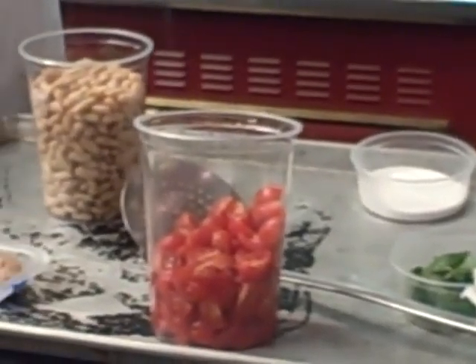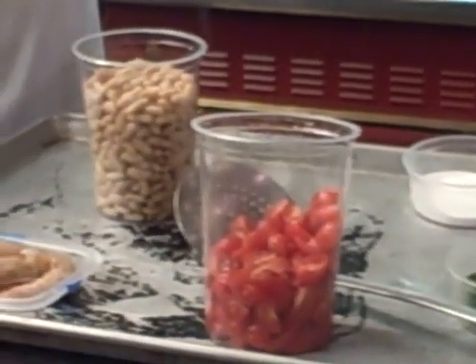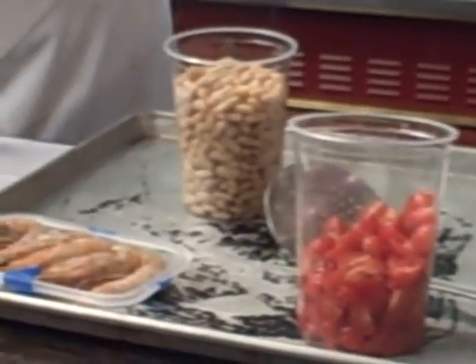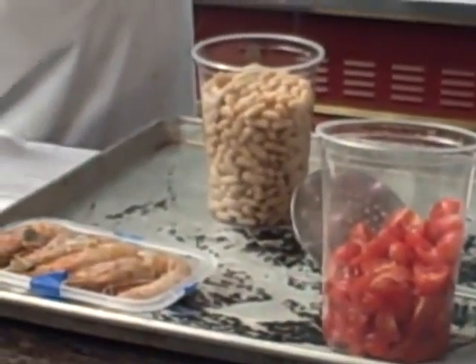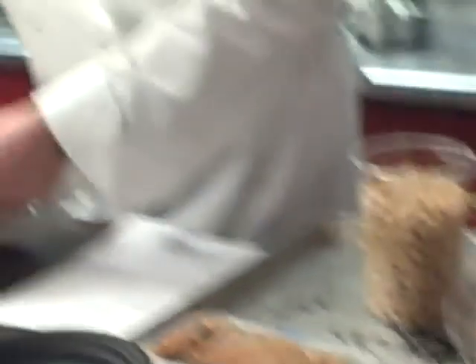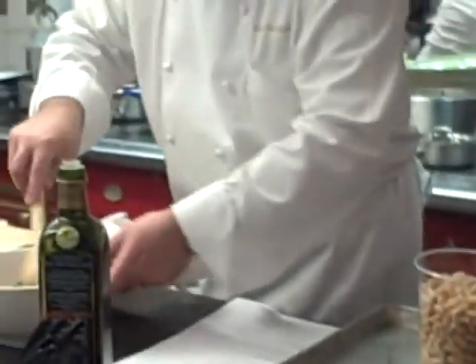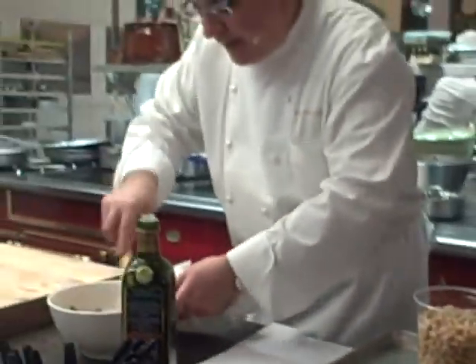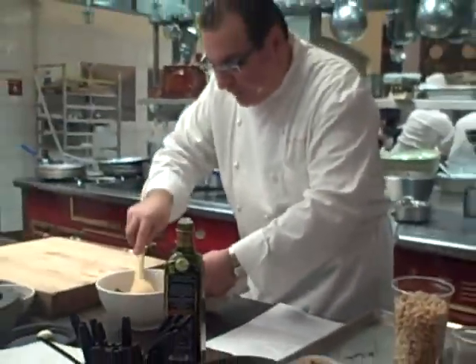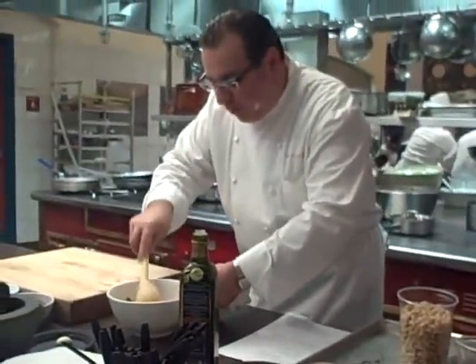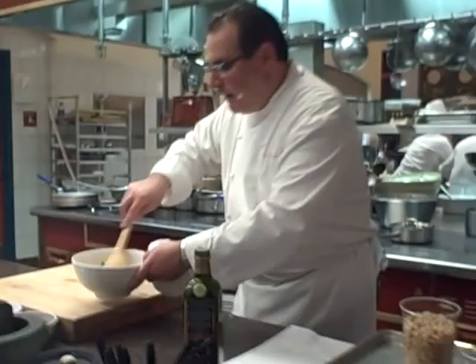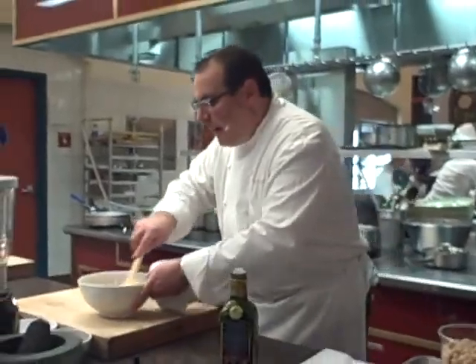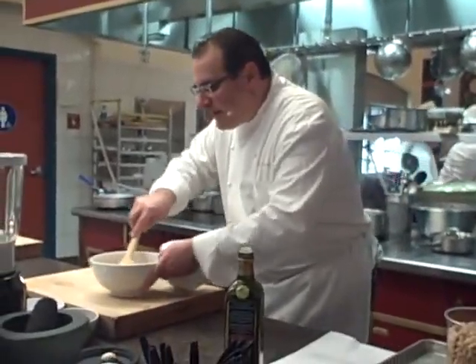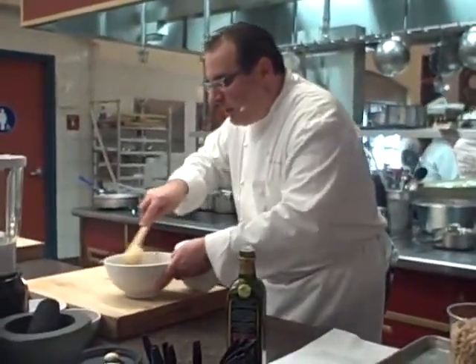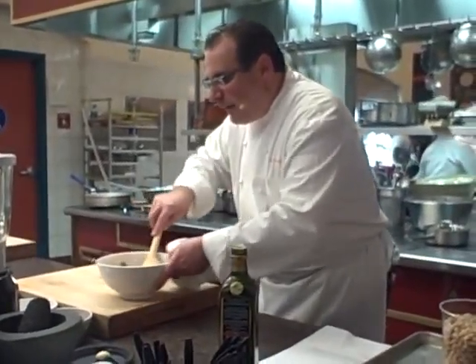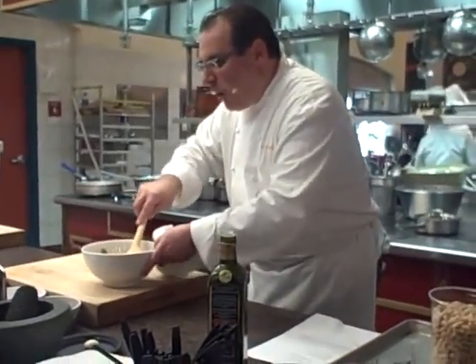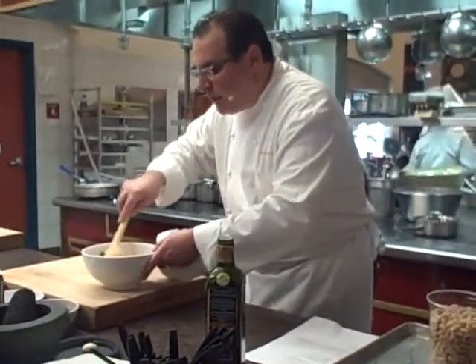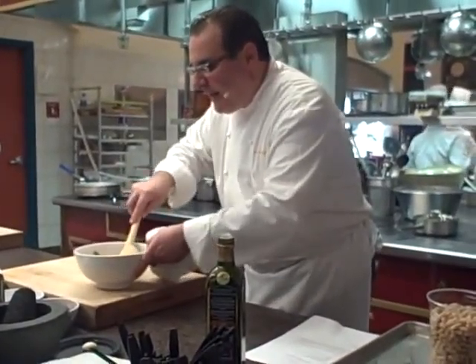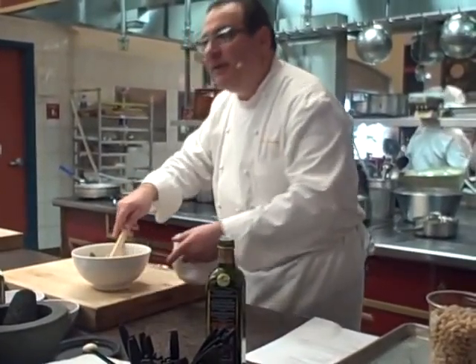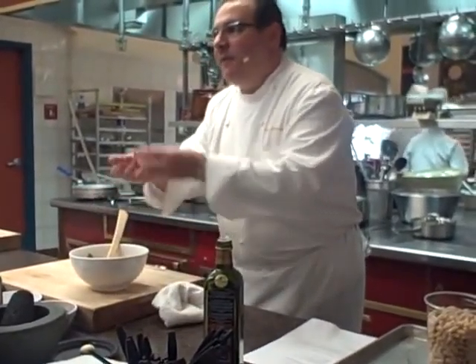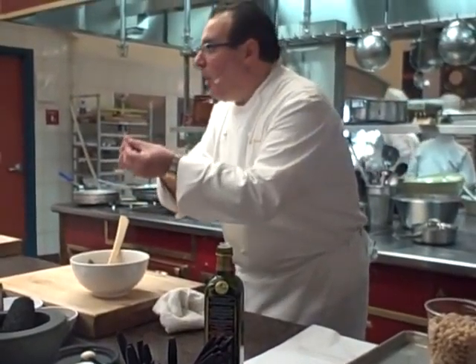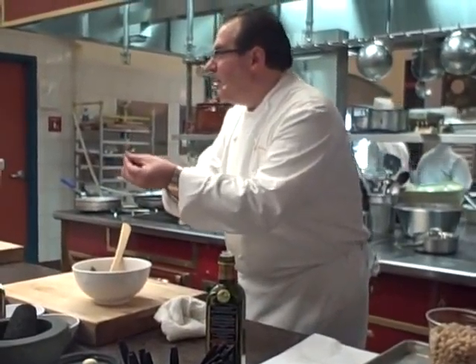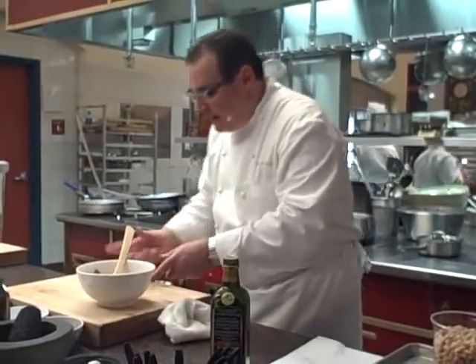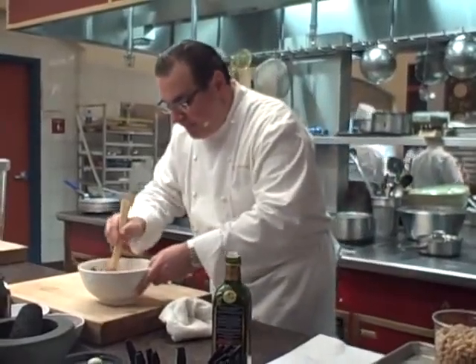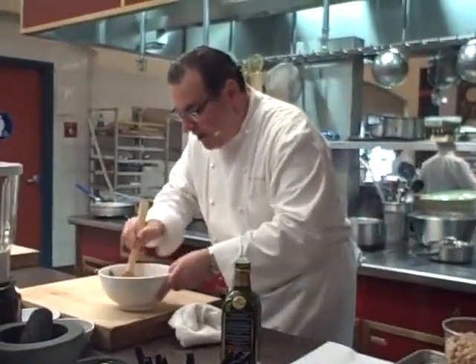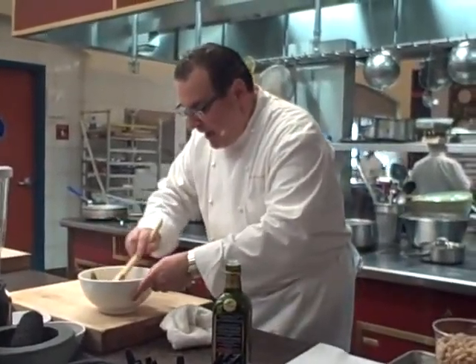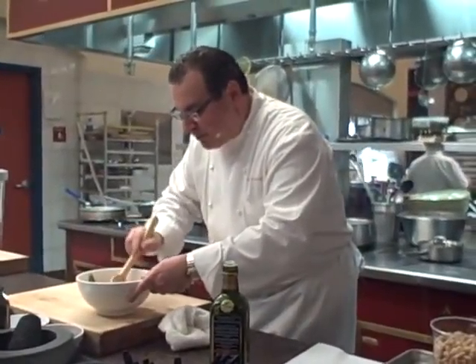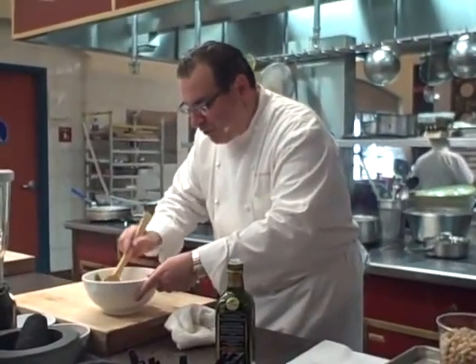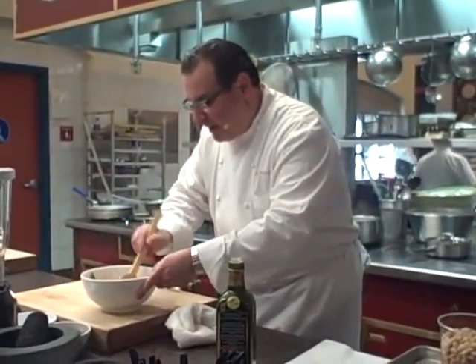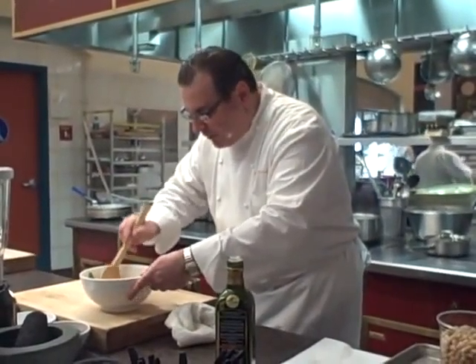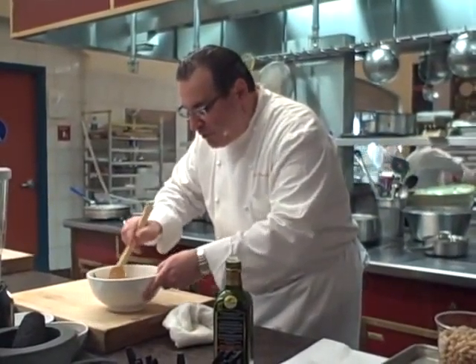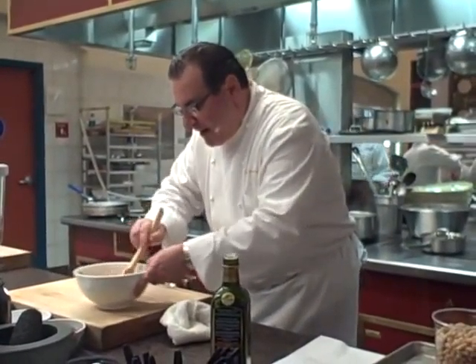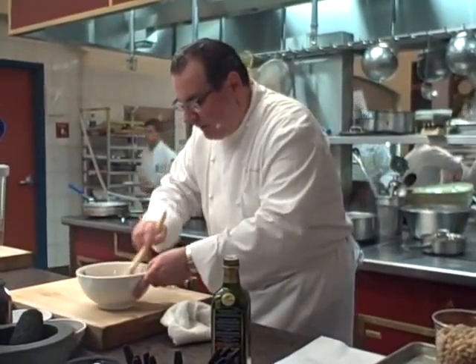I think everybody in their life has made a tomato salad. By mixing it a little bit, you get a small emulsification from the pulp on the inside of the tomato and it almost turns creamy. You can just bruise the tomato a little bit.